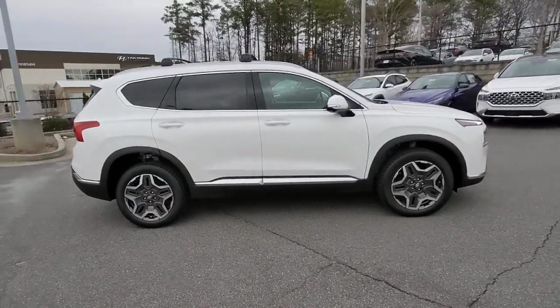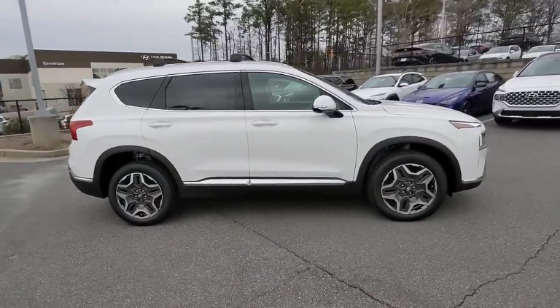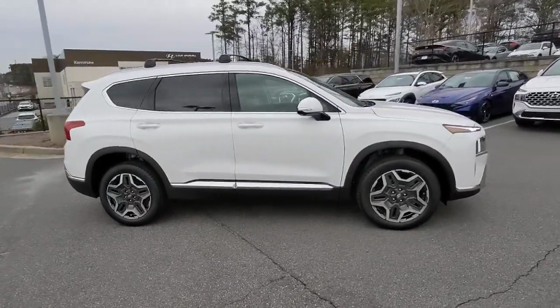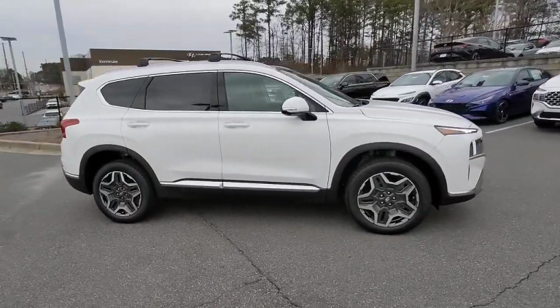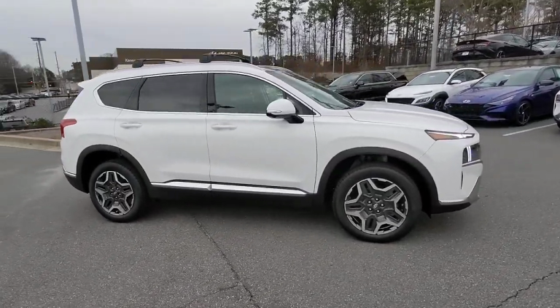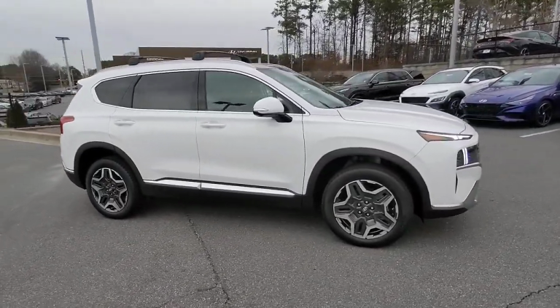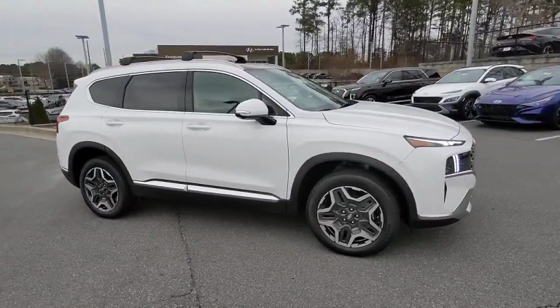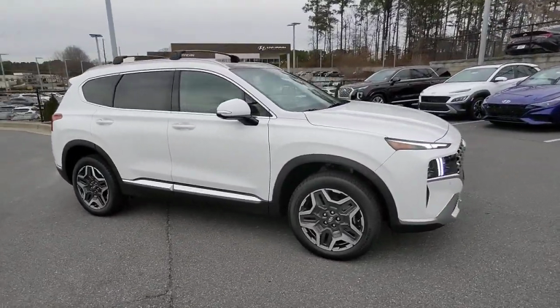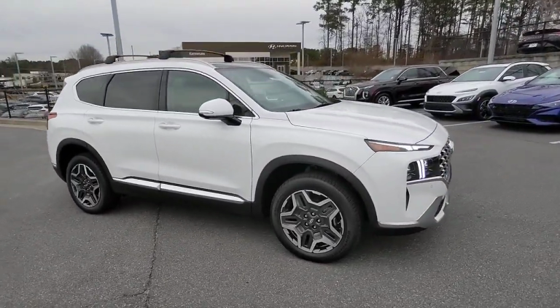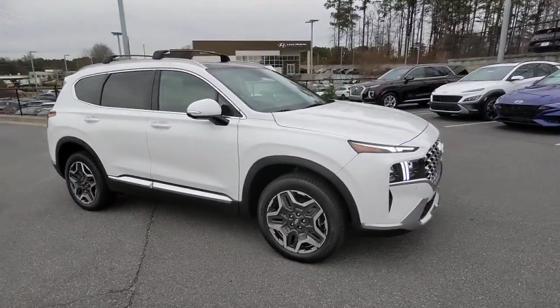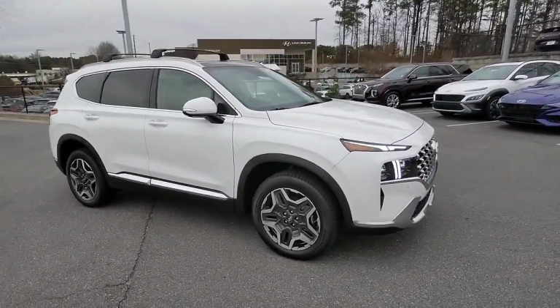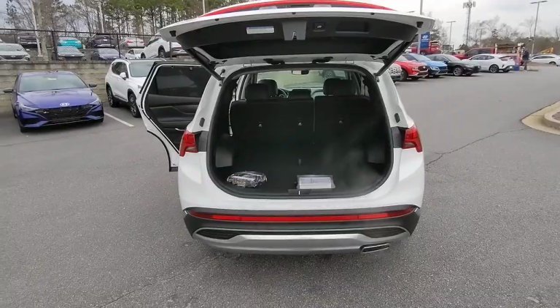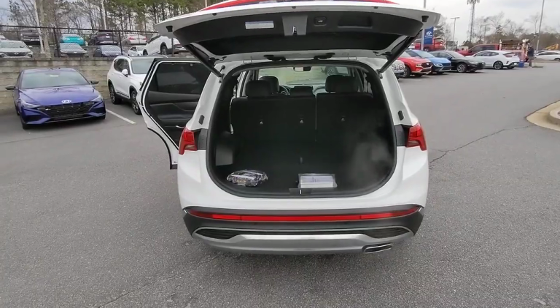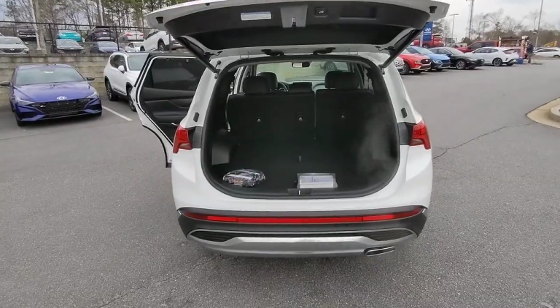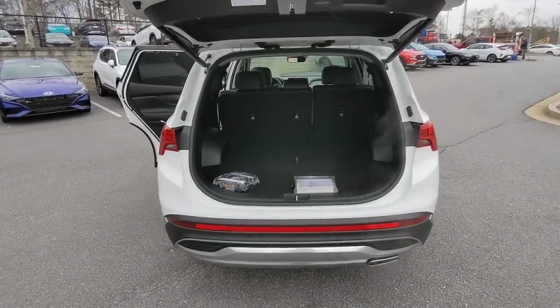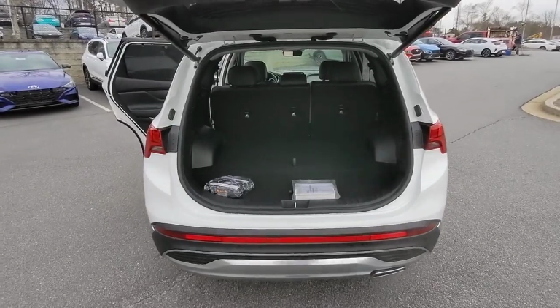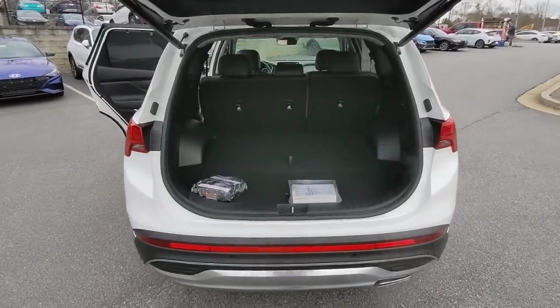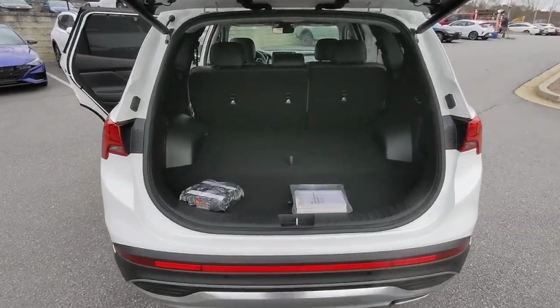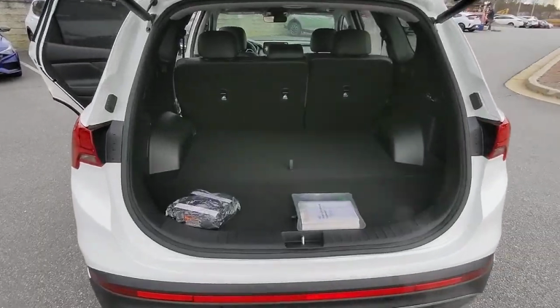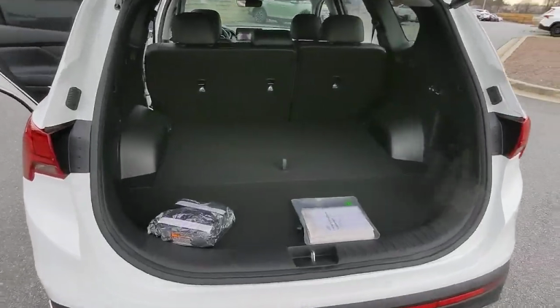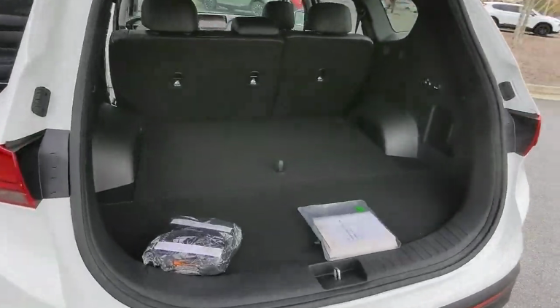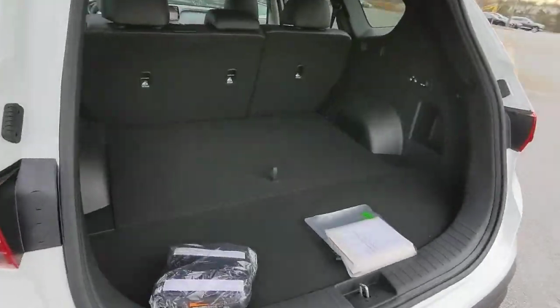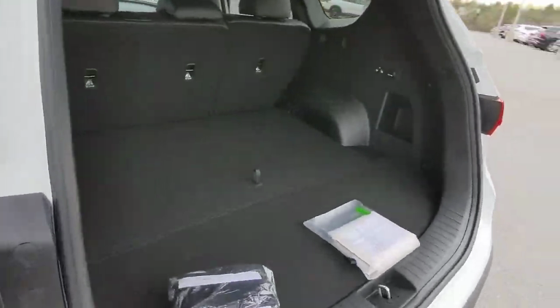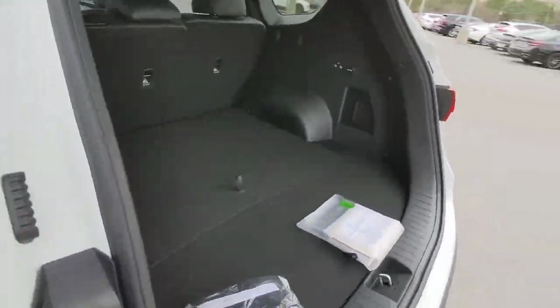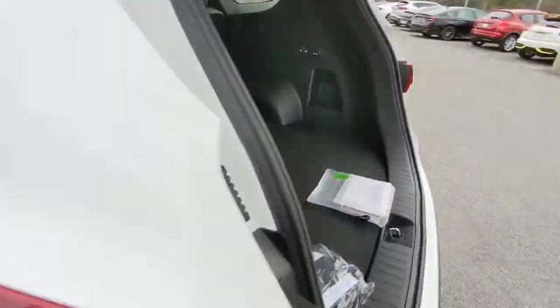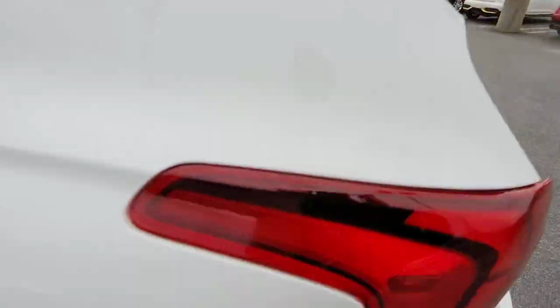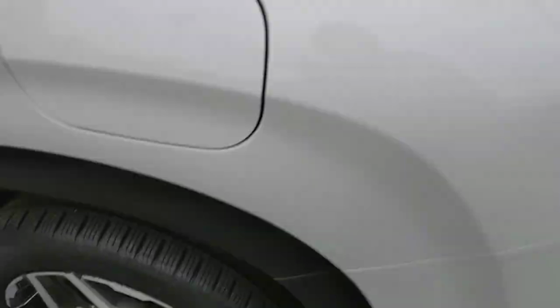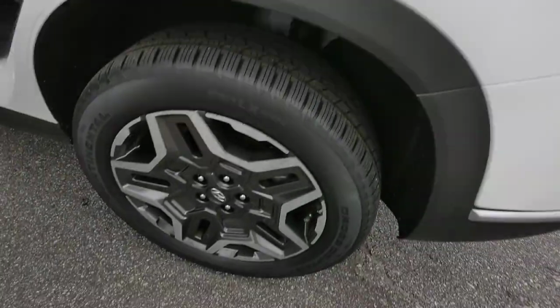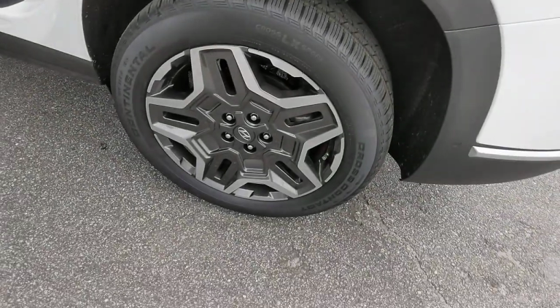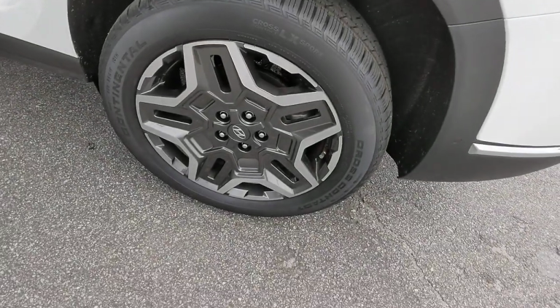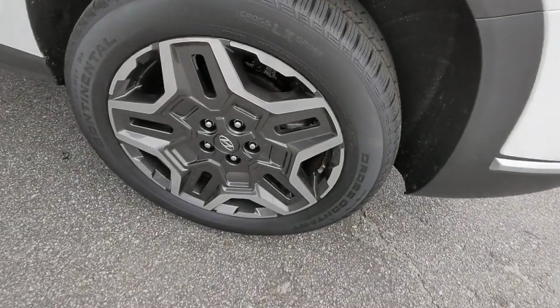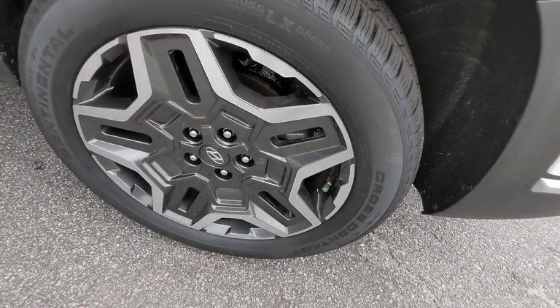The following are some of this vehicle's highlighted options: navigation system, keyless entry, sun and moonroof, premium sound system, satellite radio.